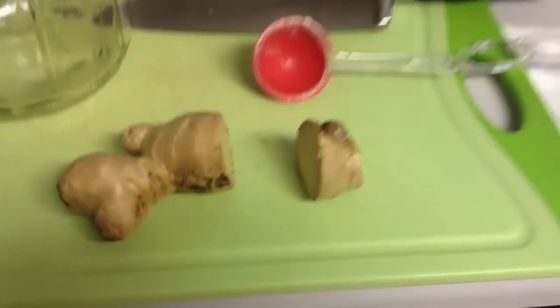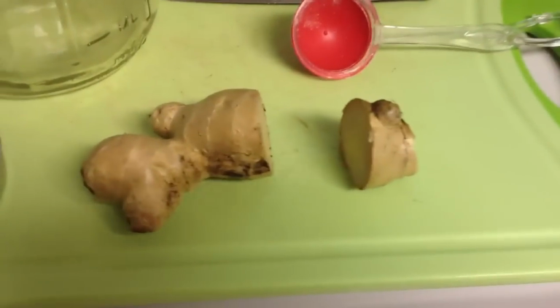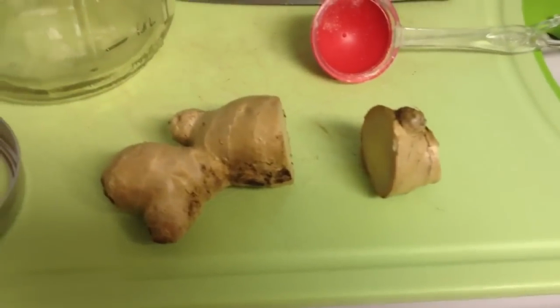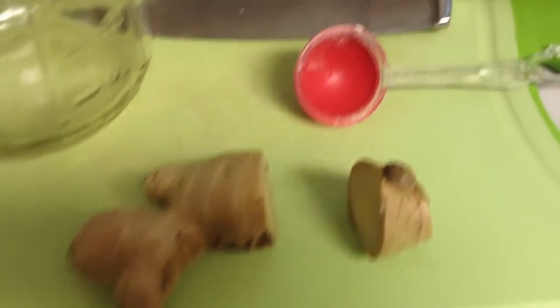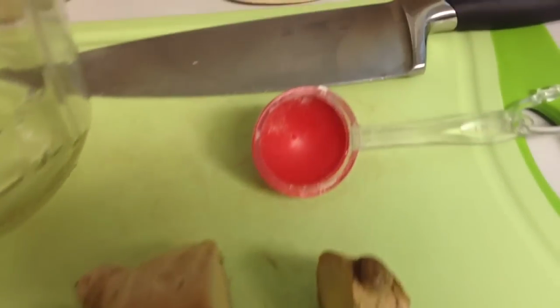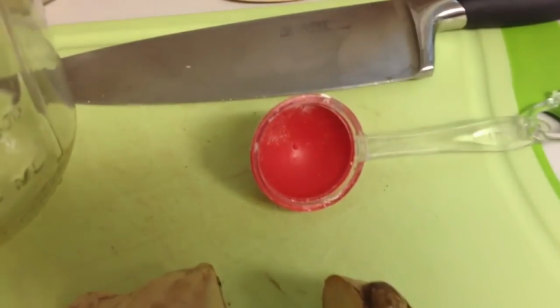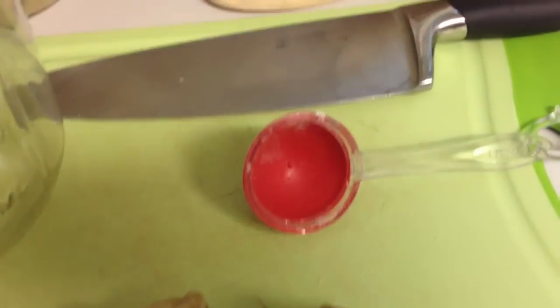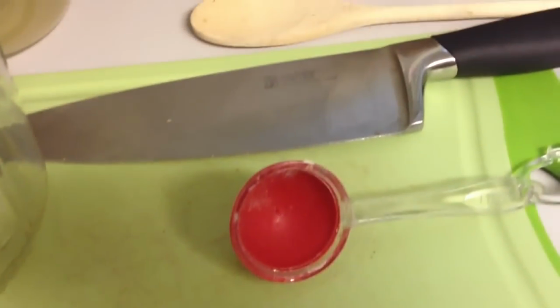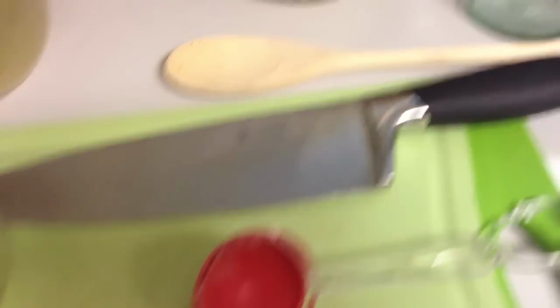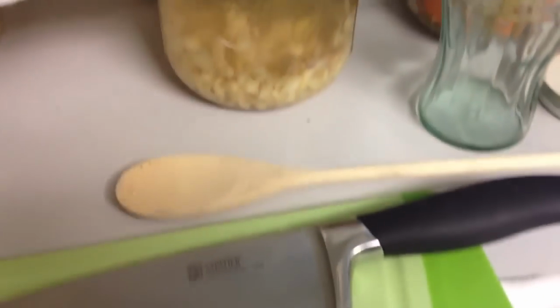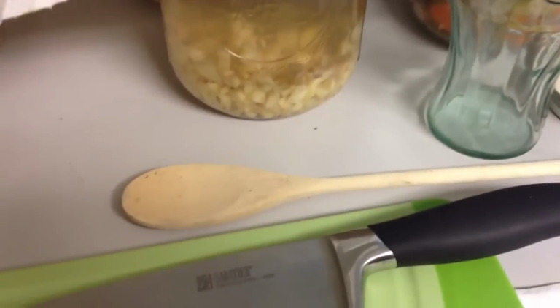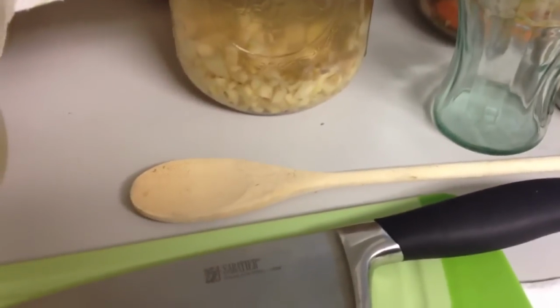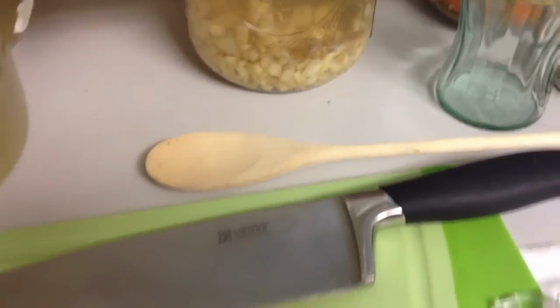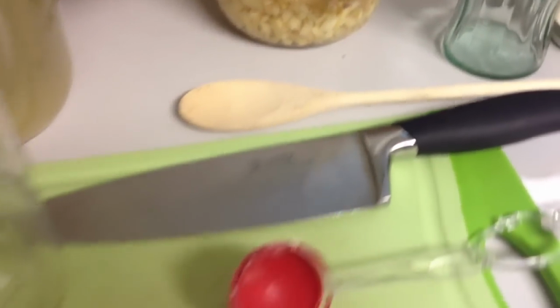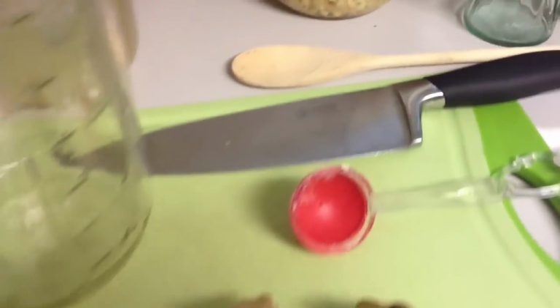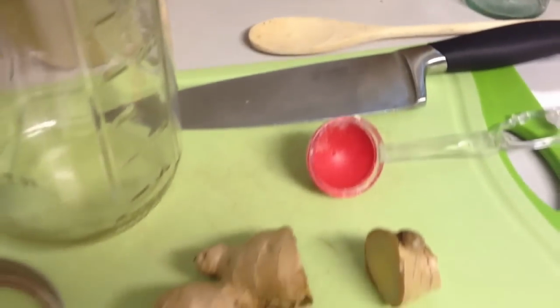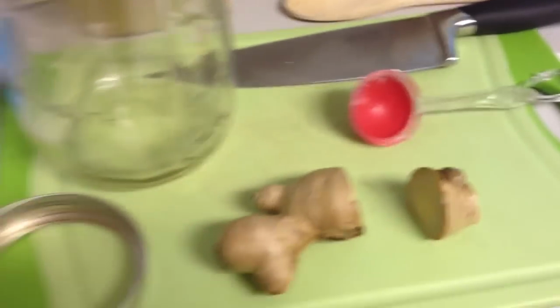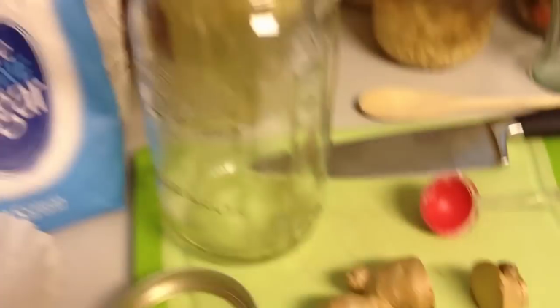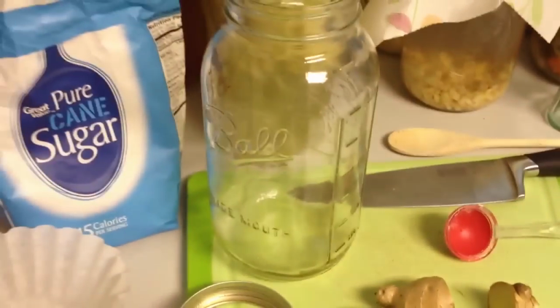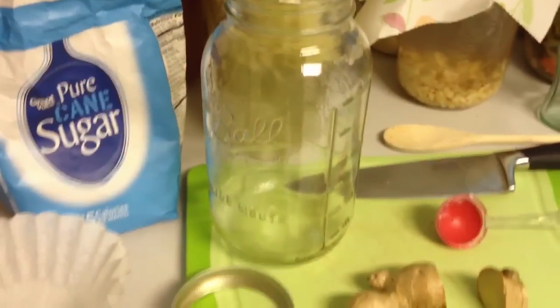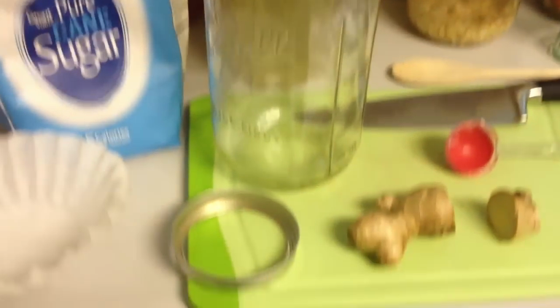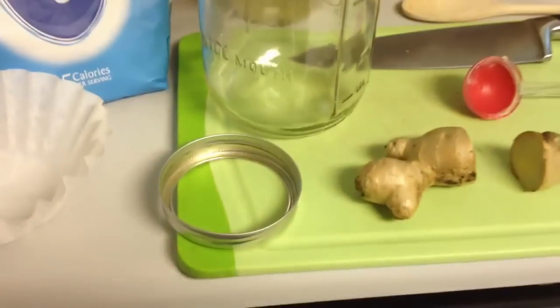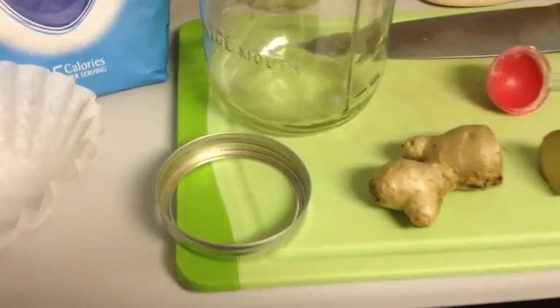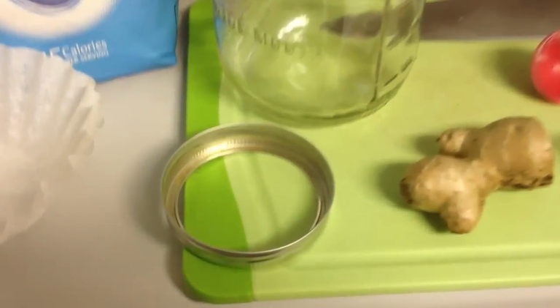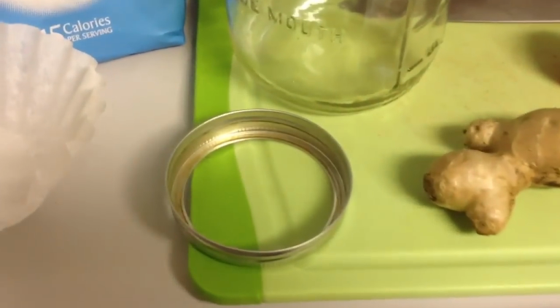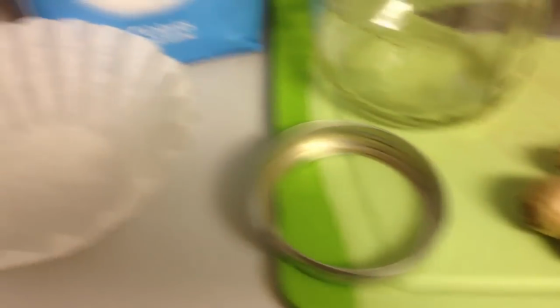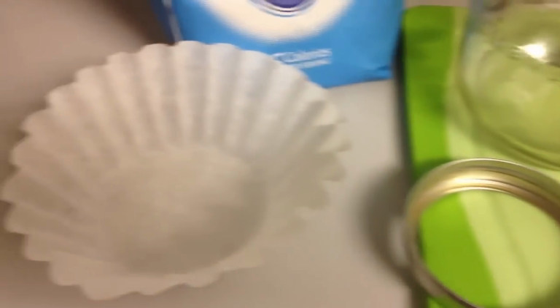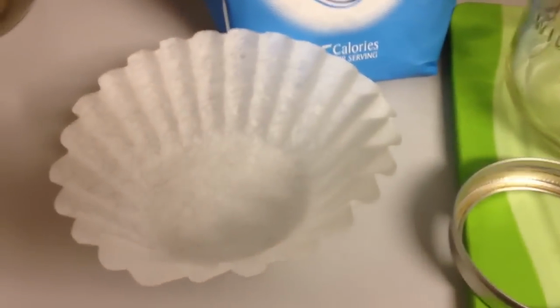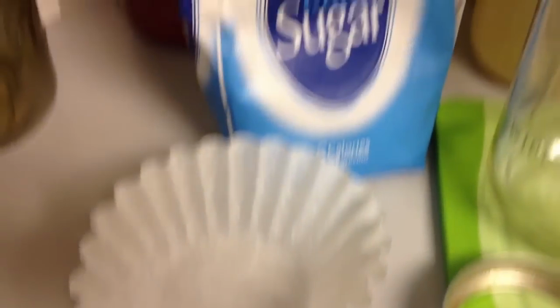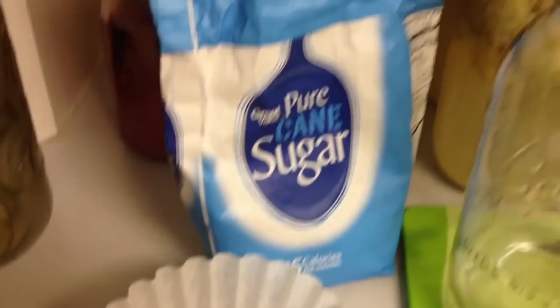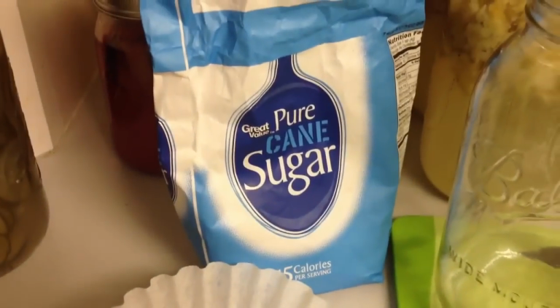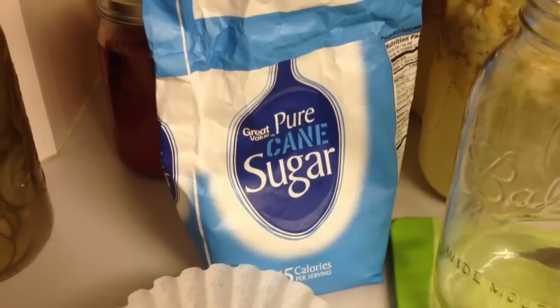First of all, start off with a ginger root. You need plastic utensils or a wooden spoon. You want a mason jar, a lid, a coffee filter, and sugar.